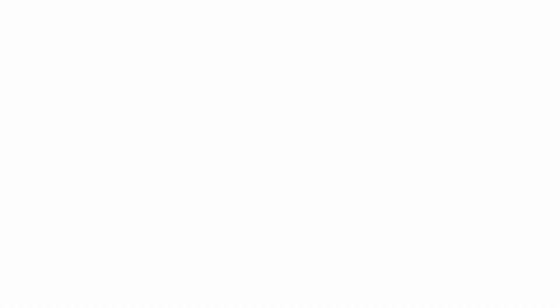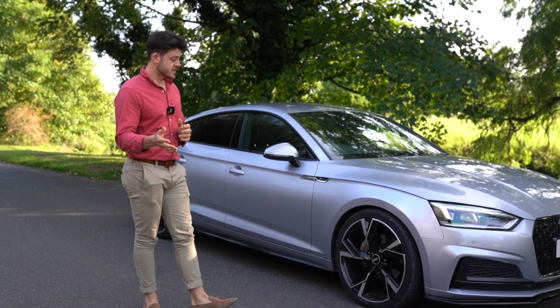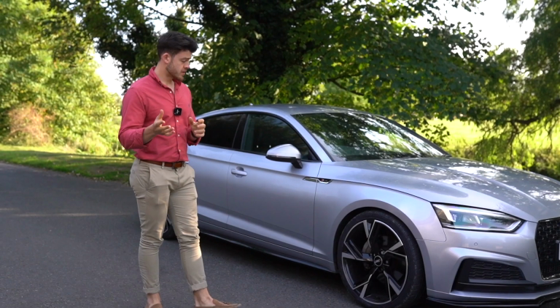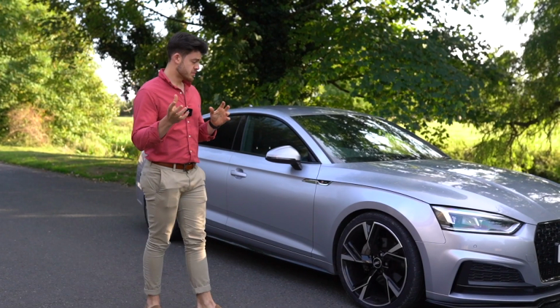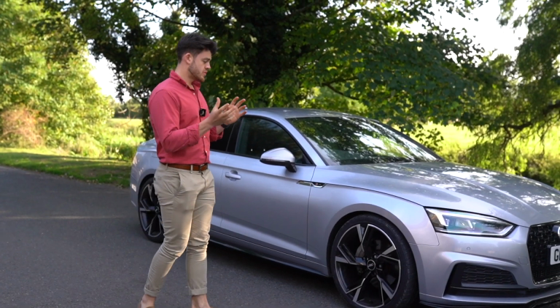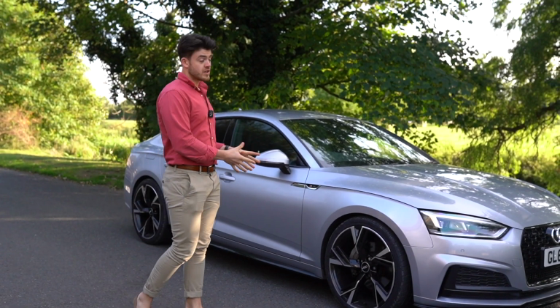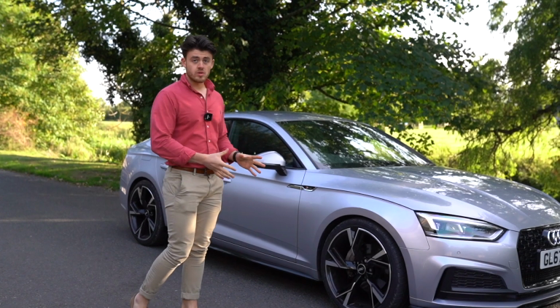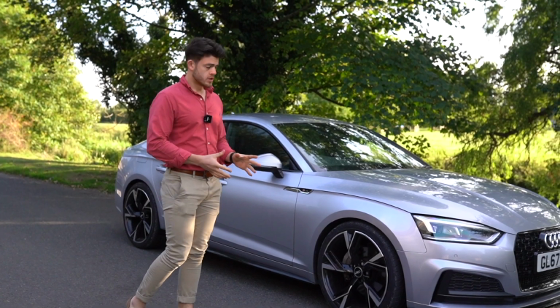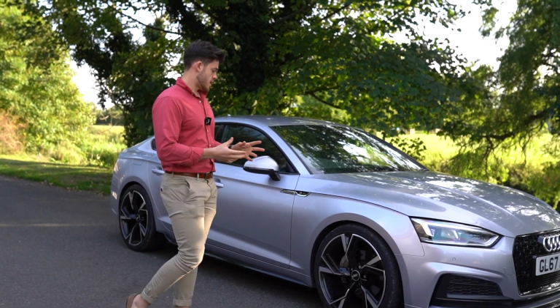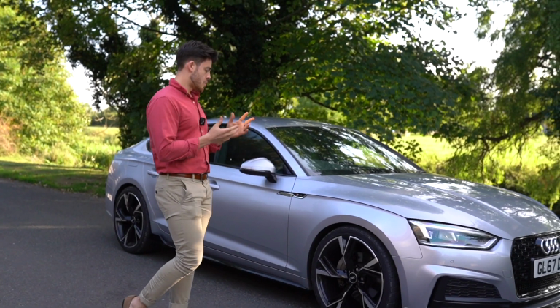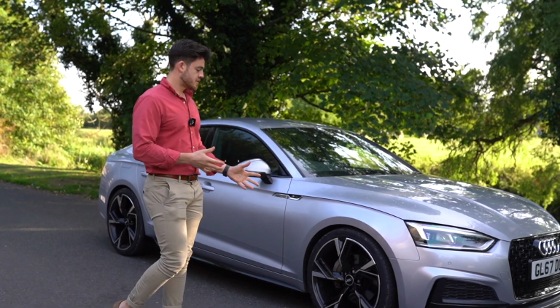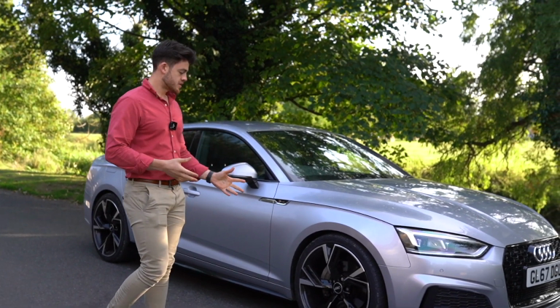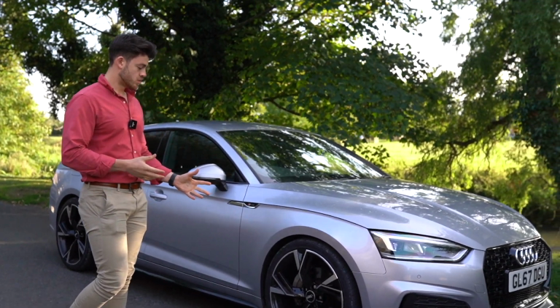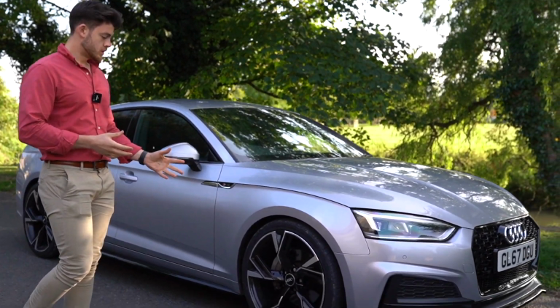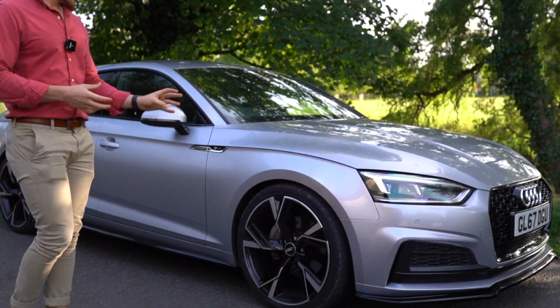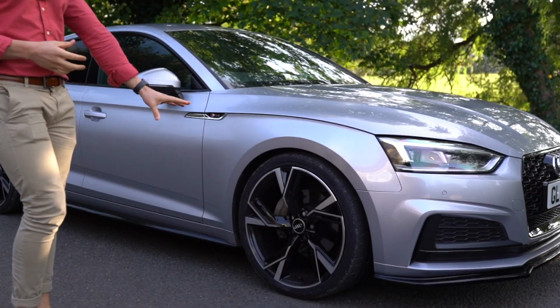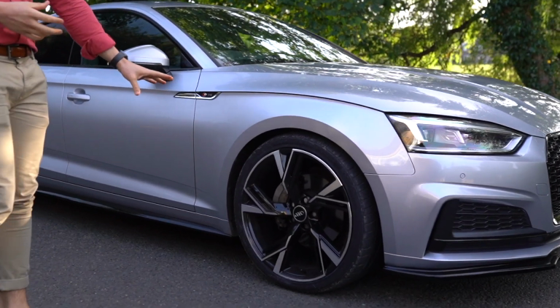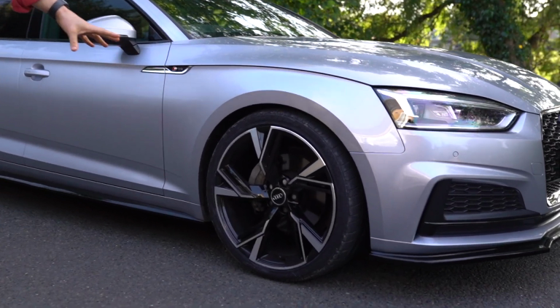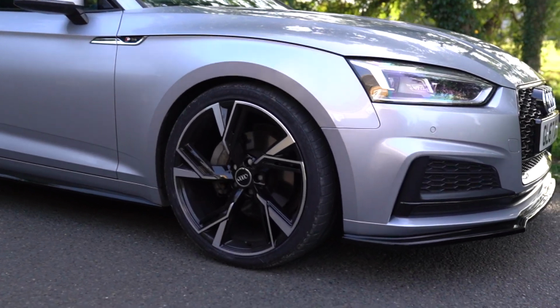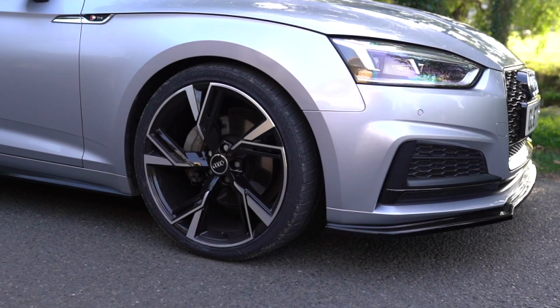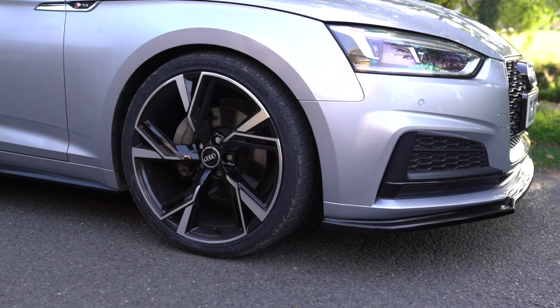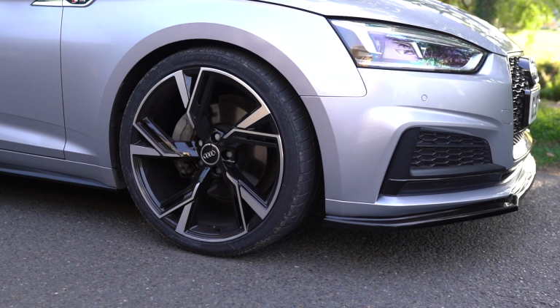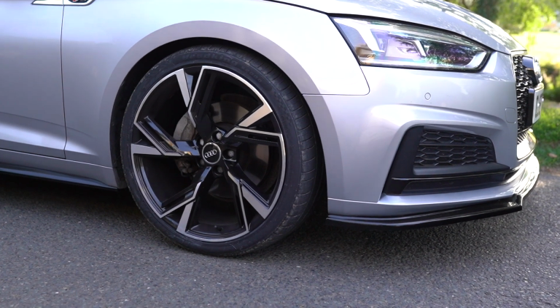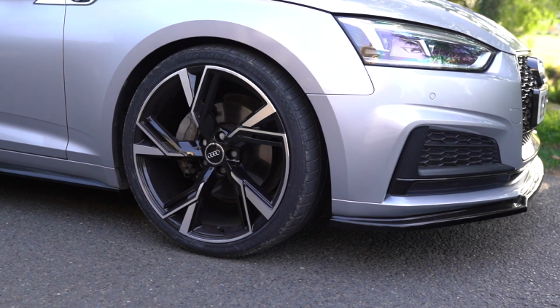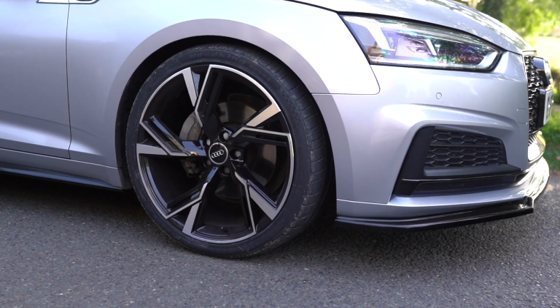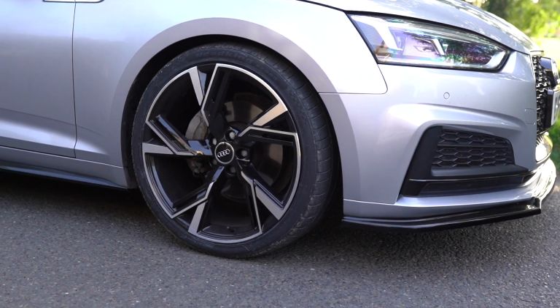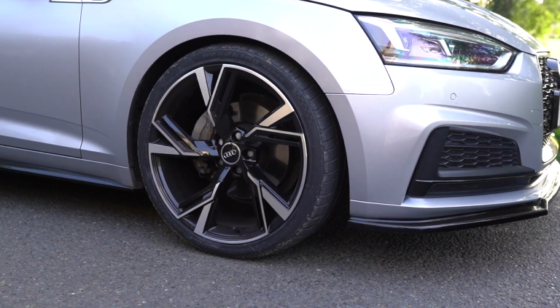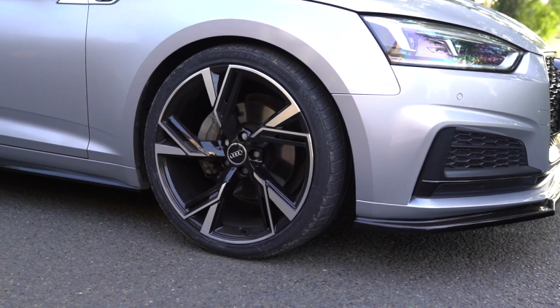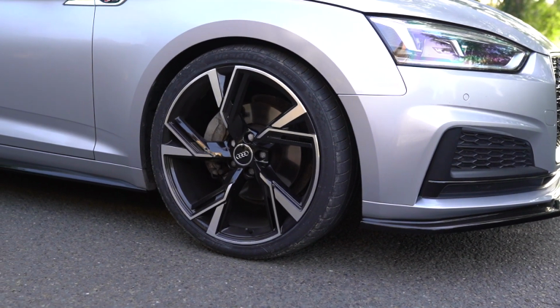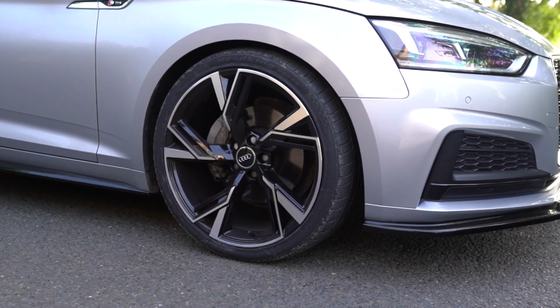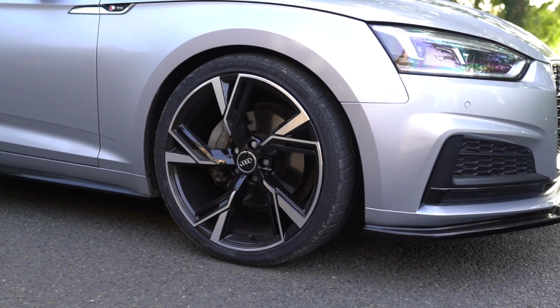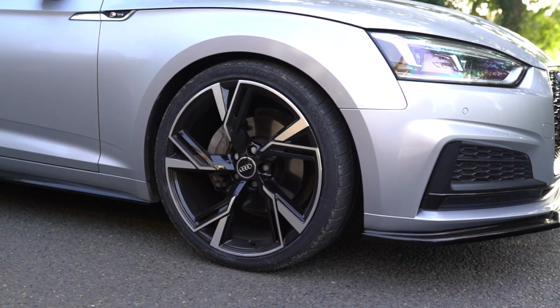First thing is, this car's been equipped with 20 inch wheels, obviously with brand new tyres as normal. It's a fantastic design — it's a black inlay with a machined face as well, which looks absolutely stunning. It really complements the car nicely.